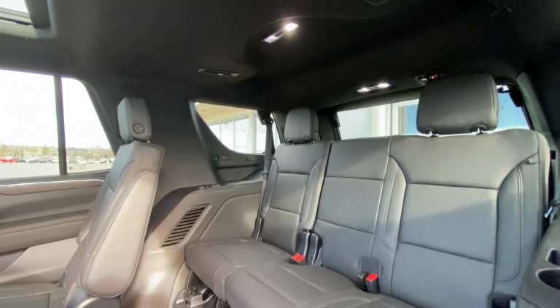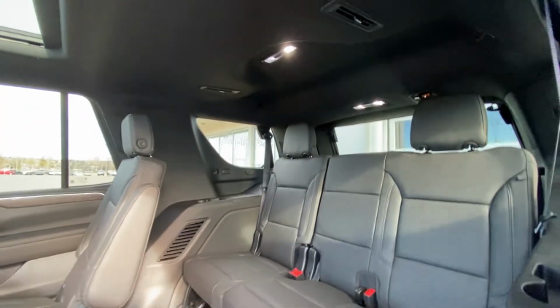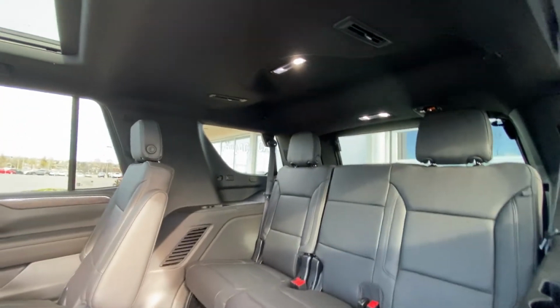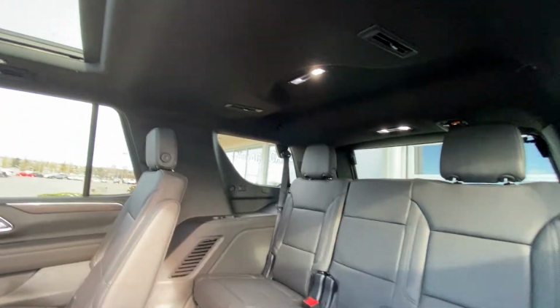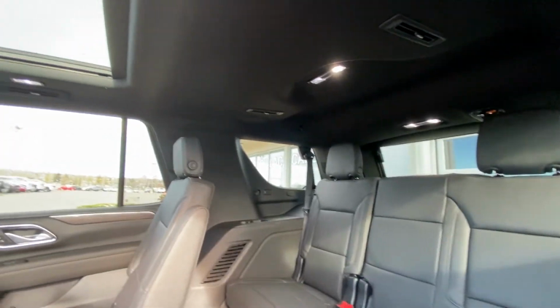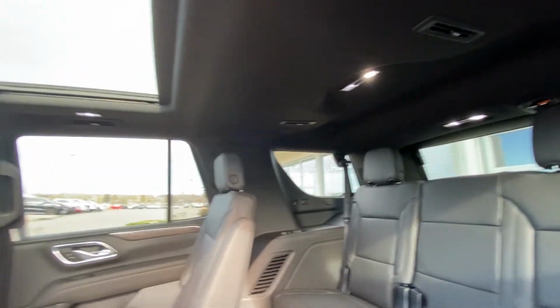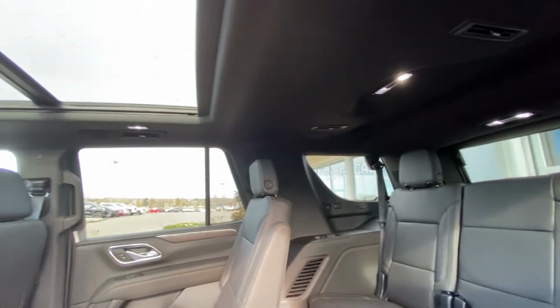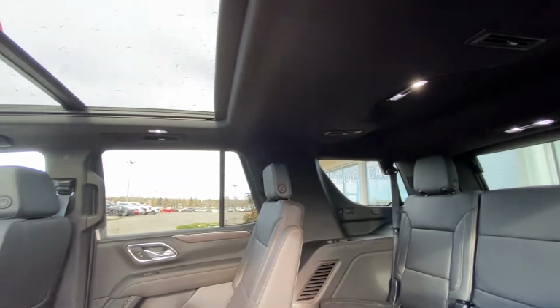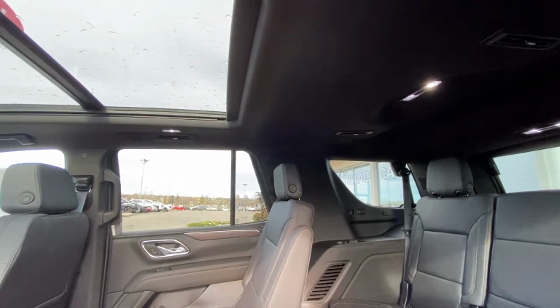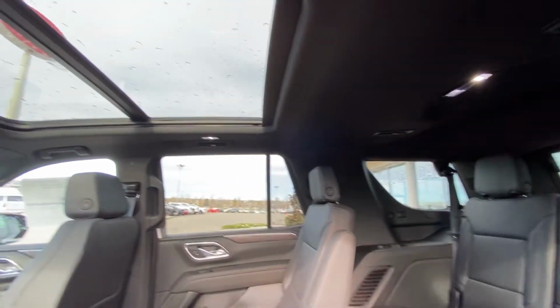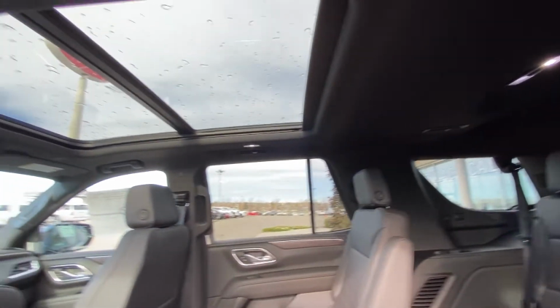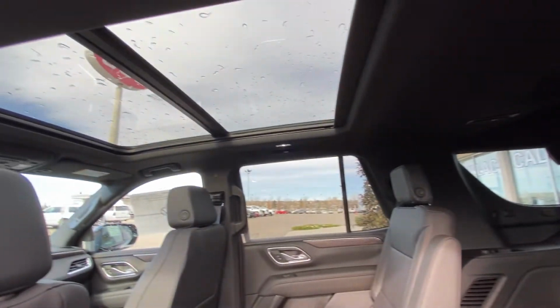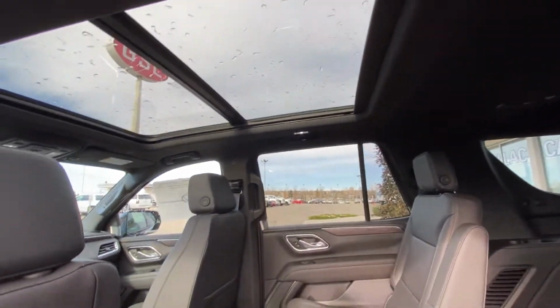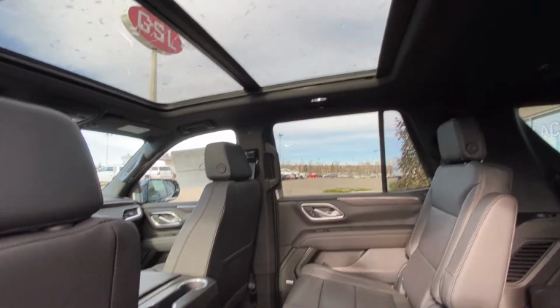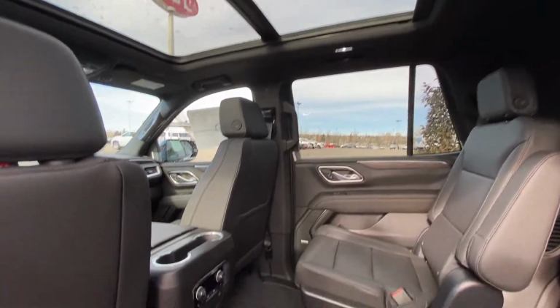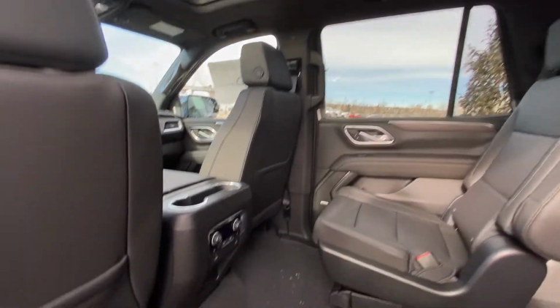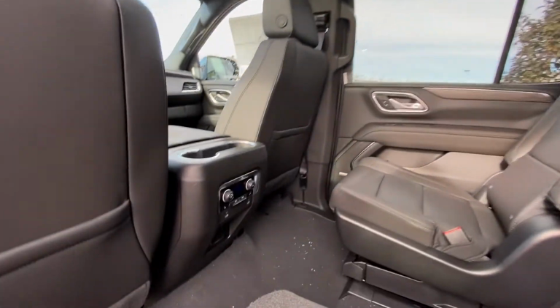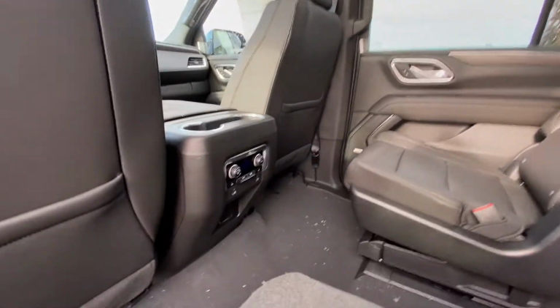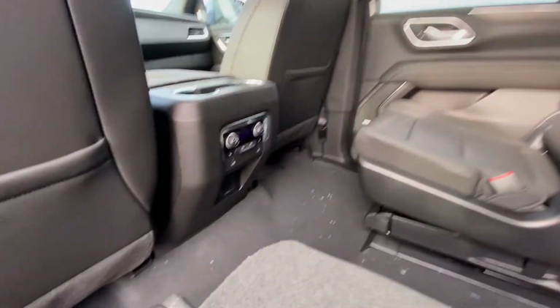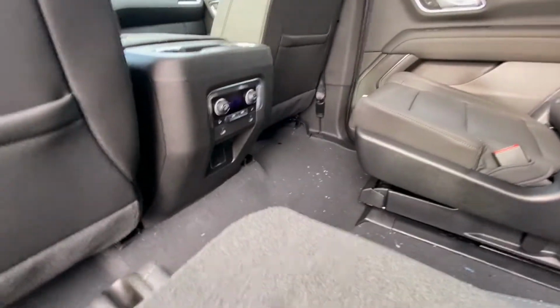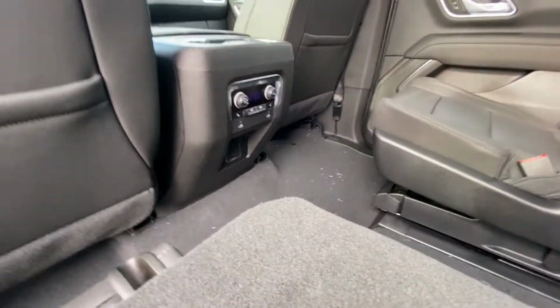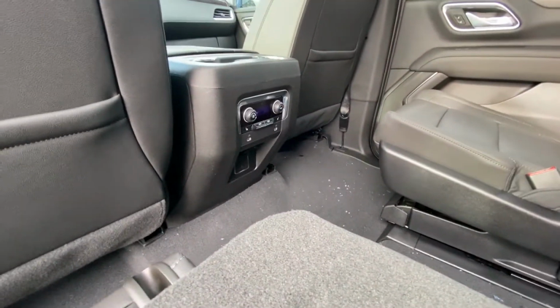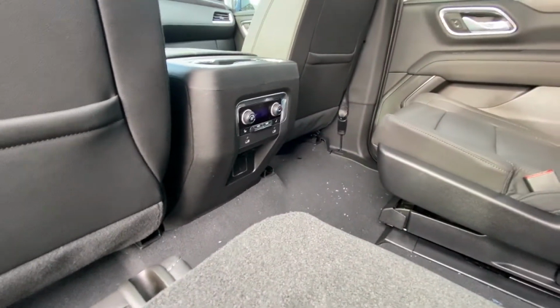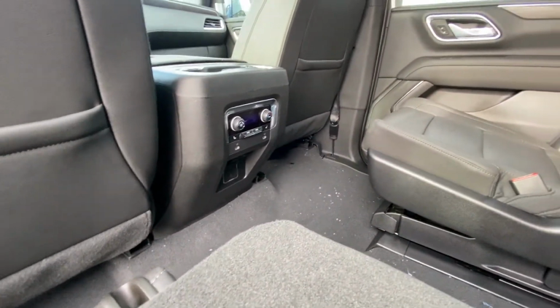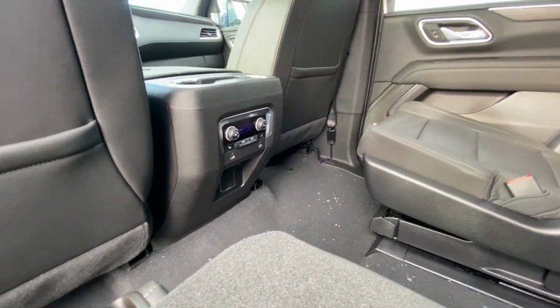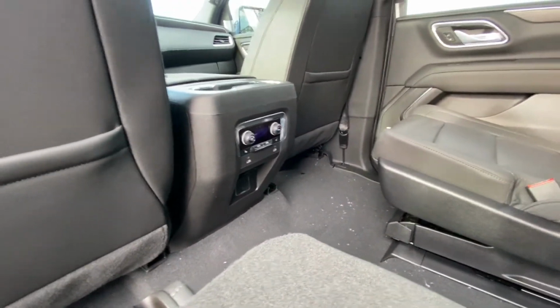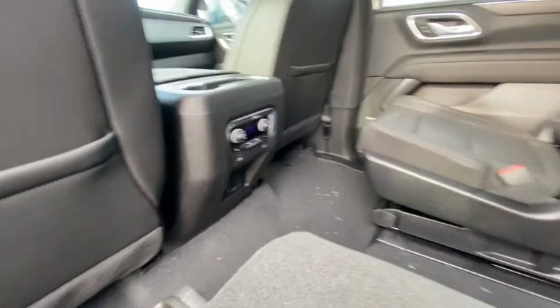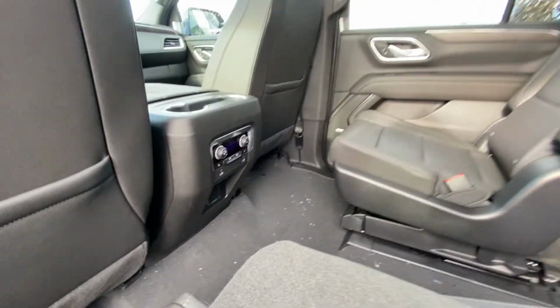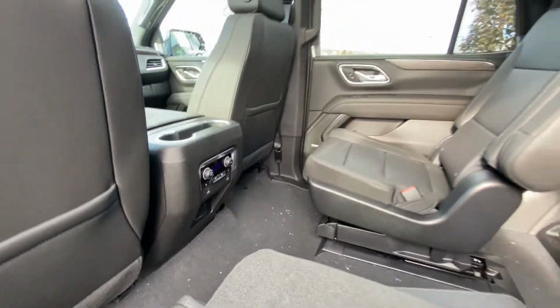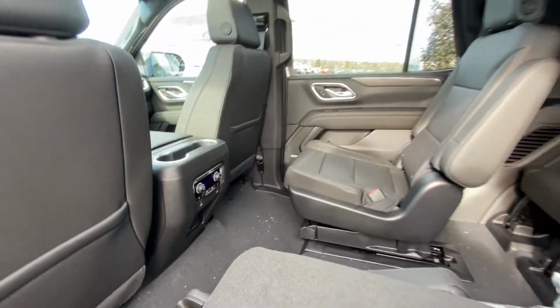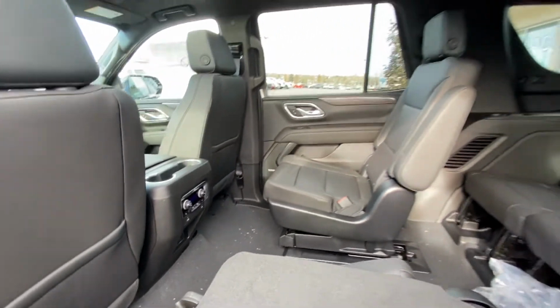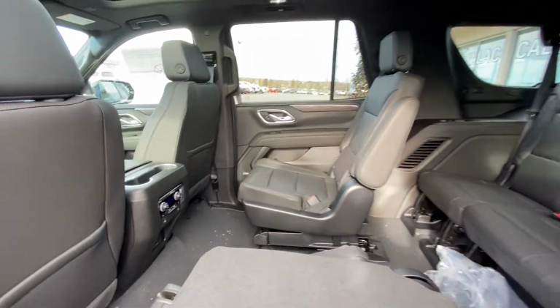Up top we have LED lighting with the blacked out headliner and a massive dual panel sunroof. In the rear, you have climate control, heated seats, USB ports, and a 12-volt outlet.